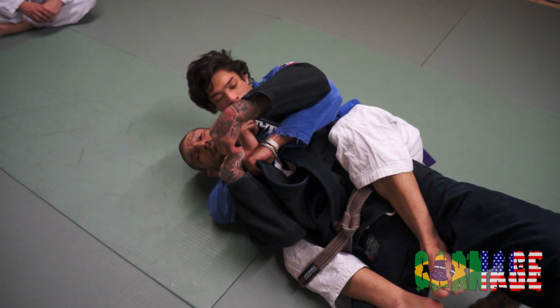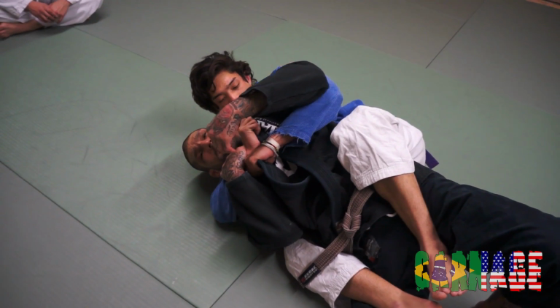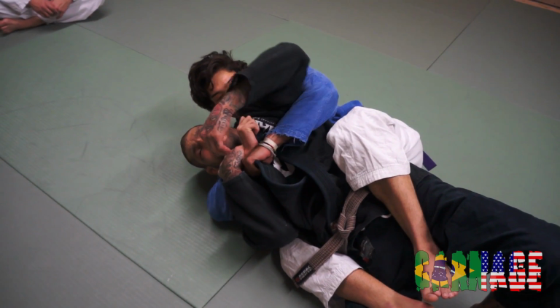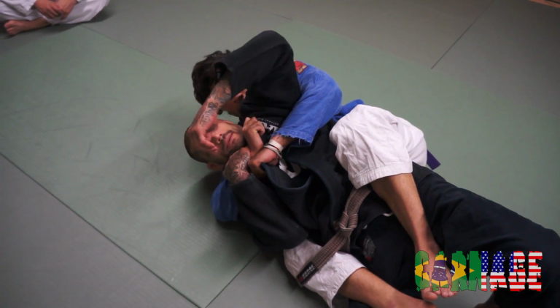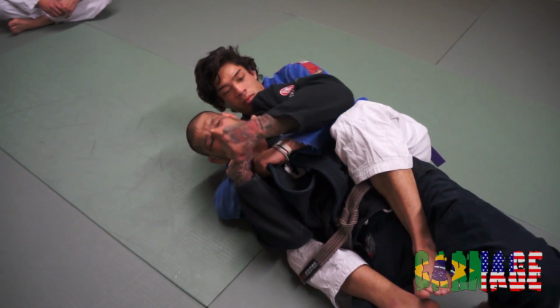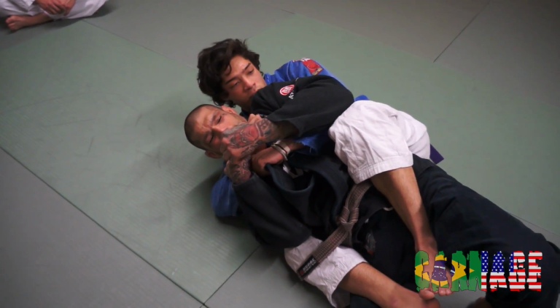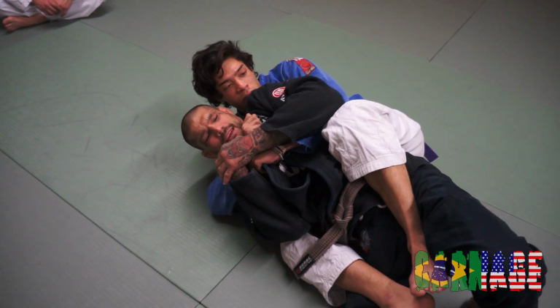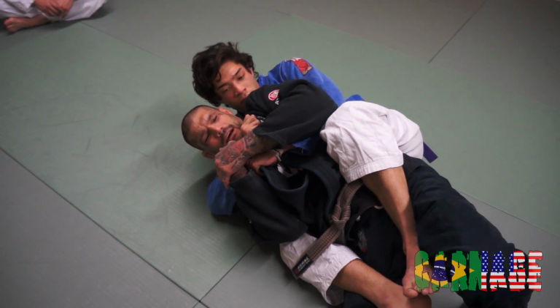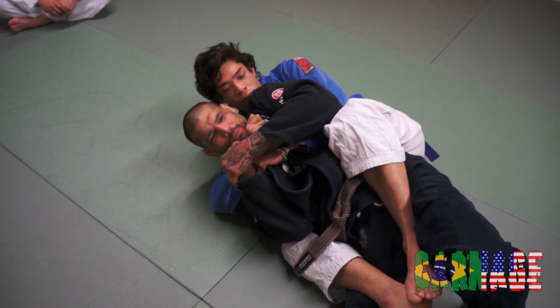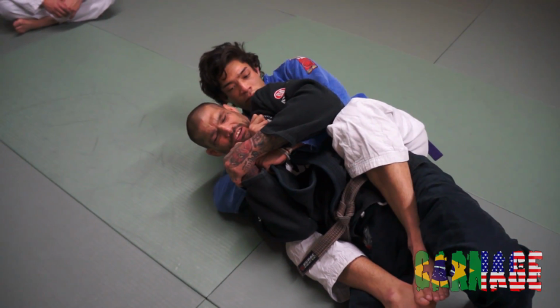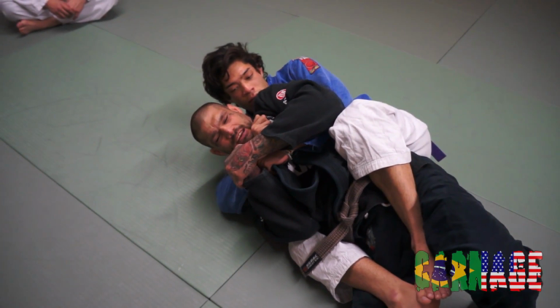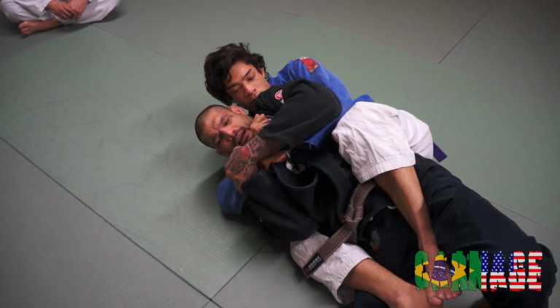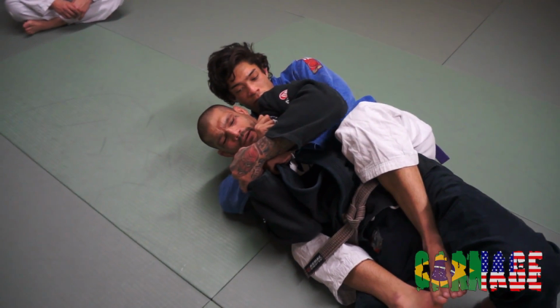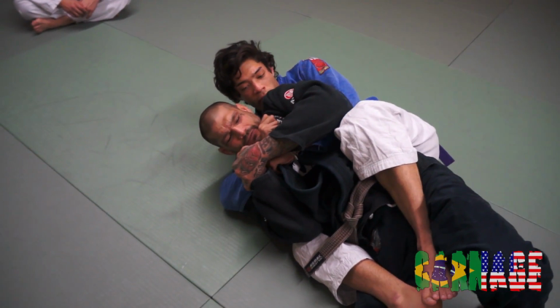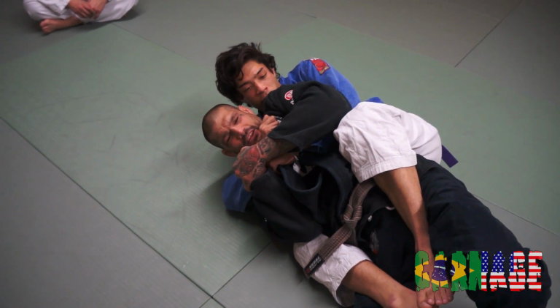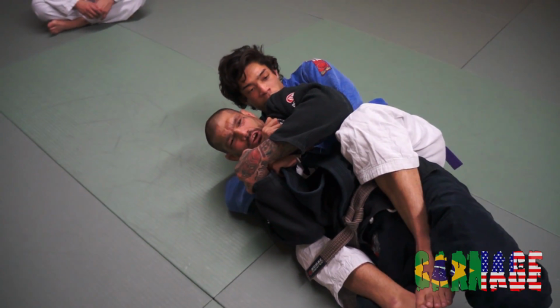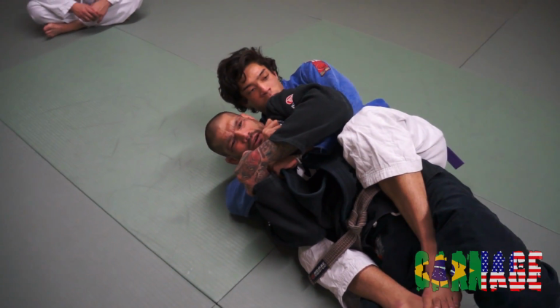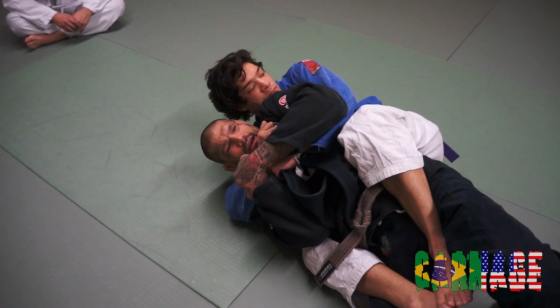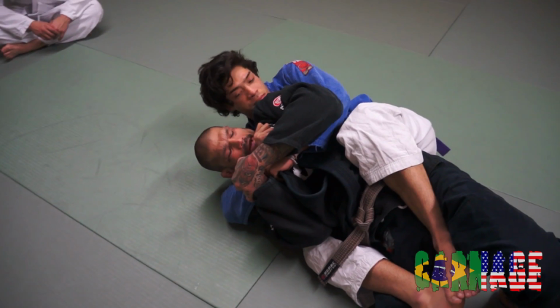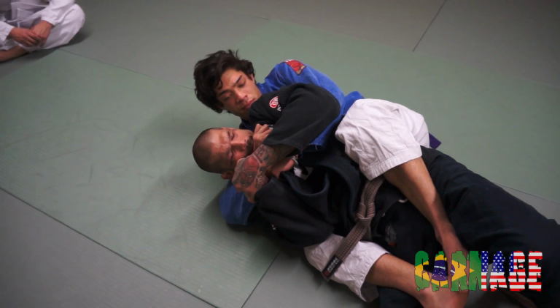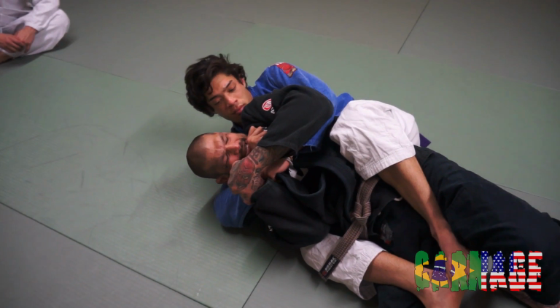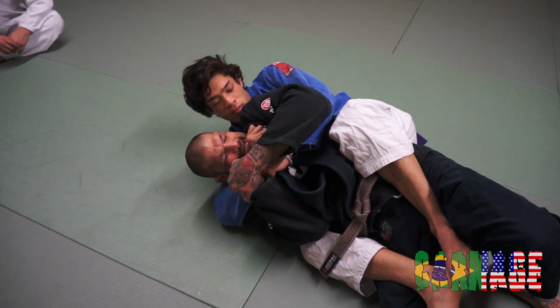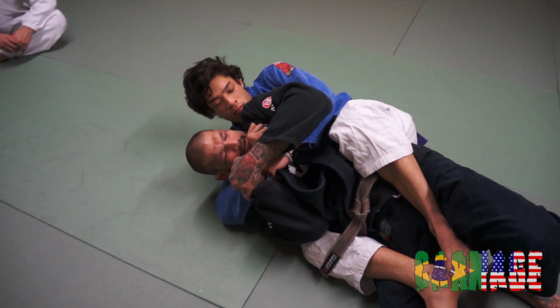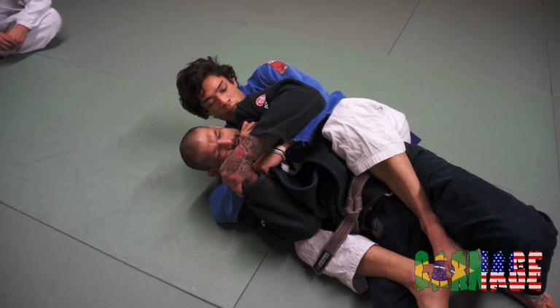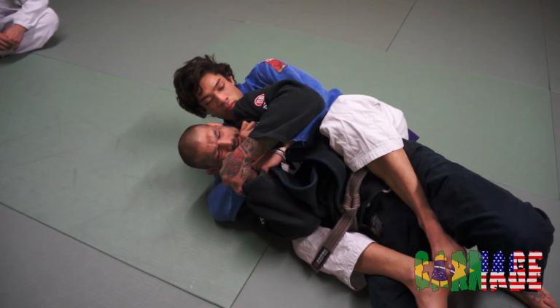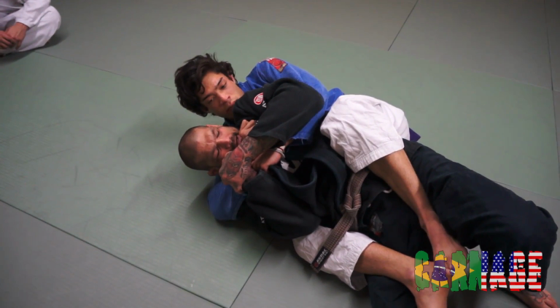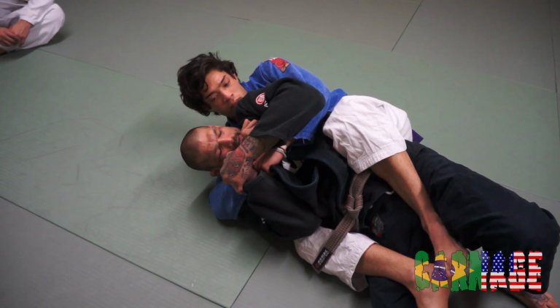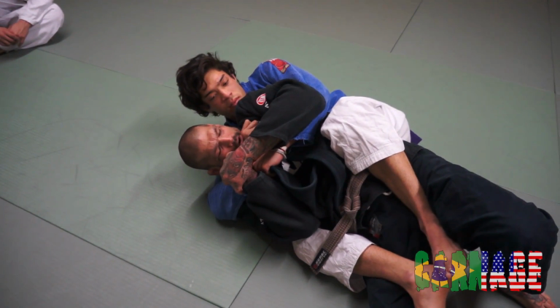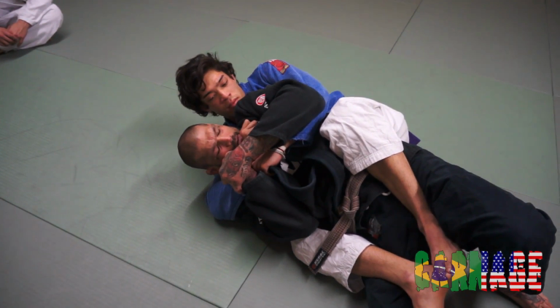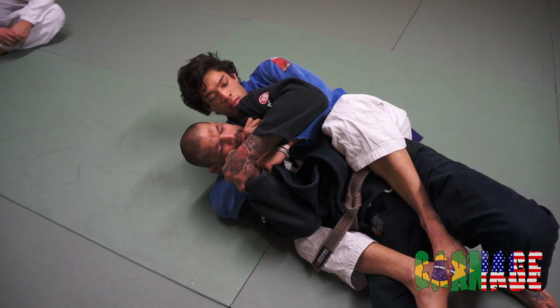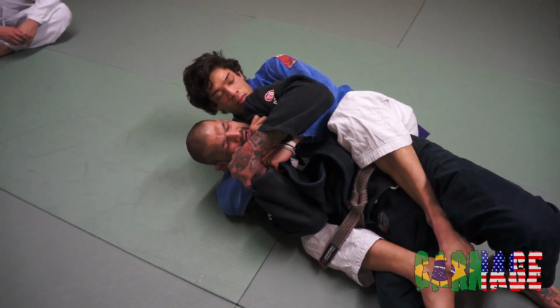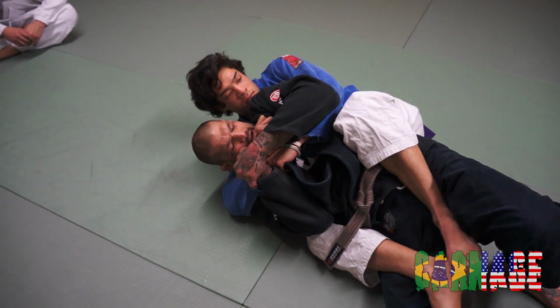What I want to do is keep my elbows pinching in, defend the choke, and keep my chin down. It's important to always keep your chin down.